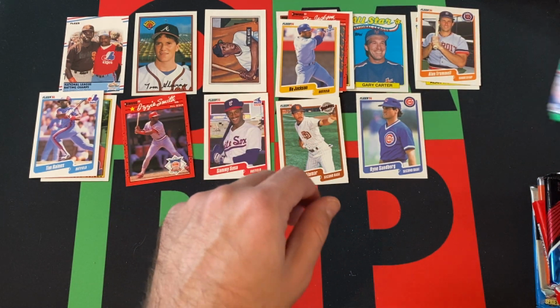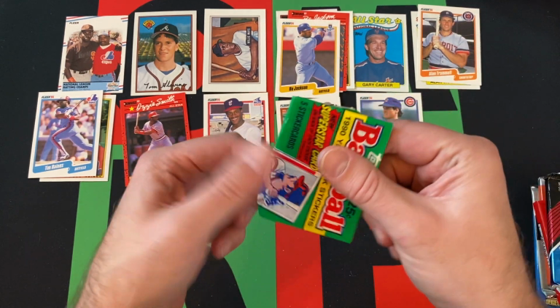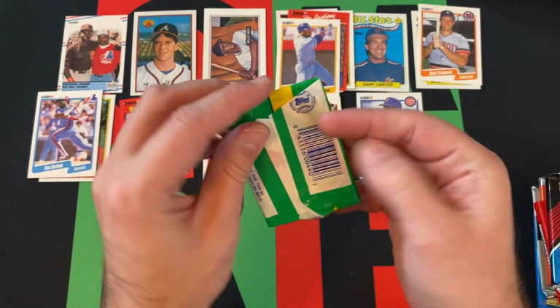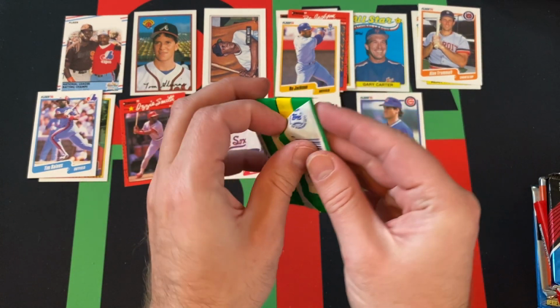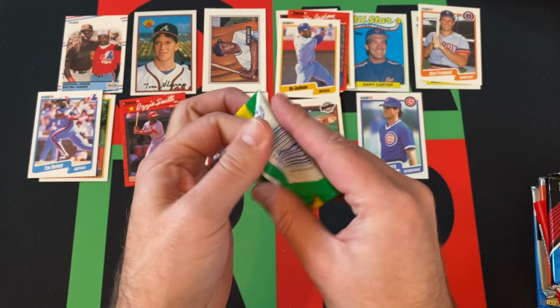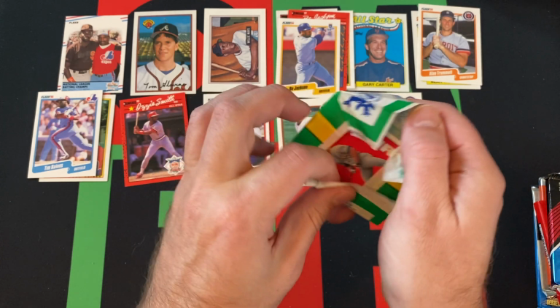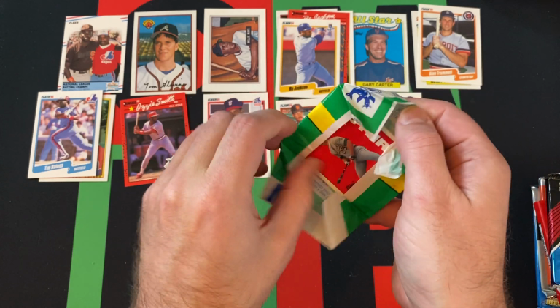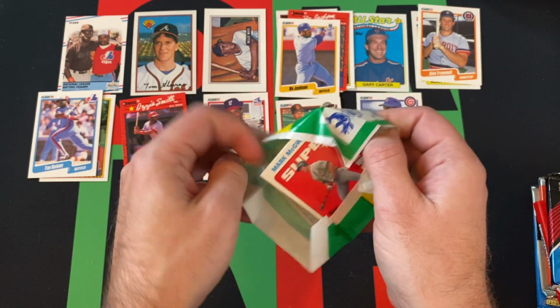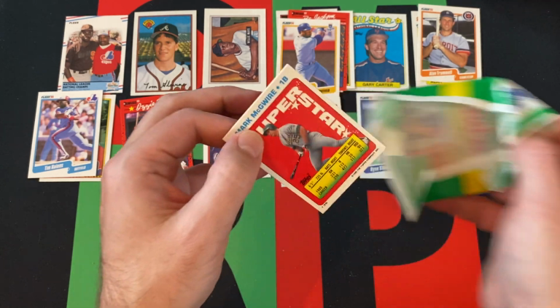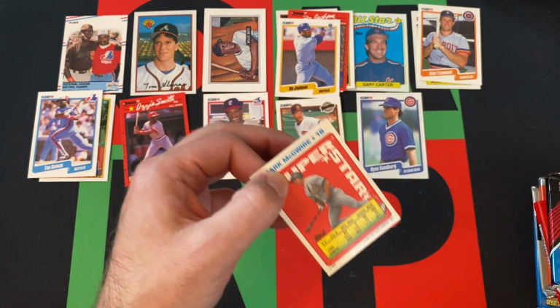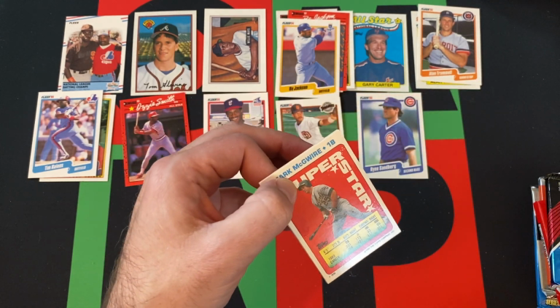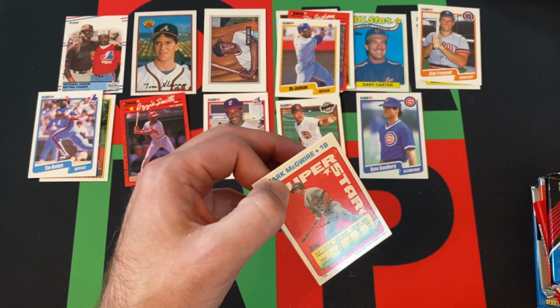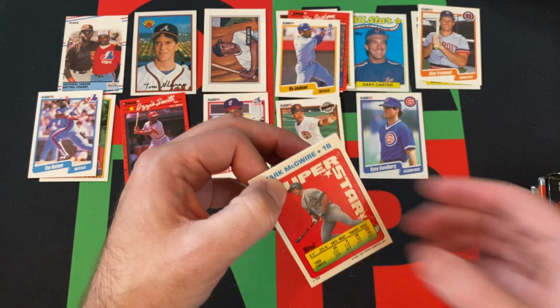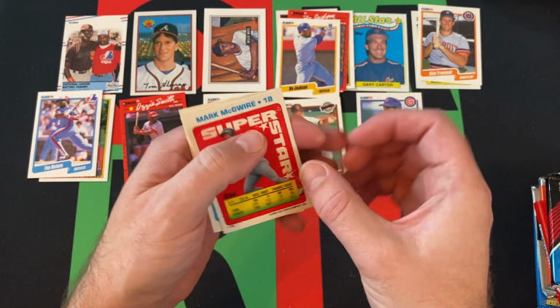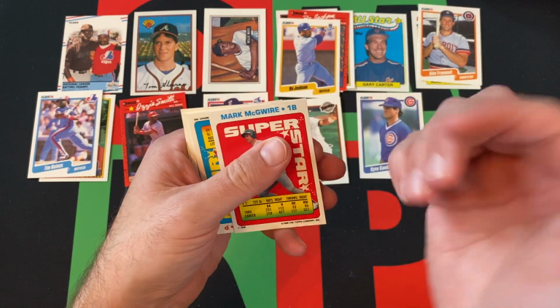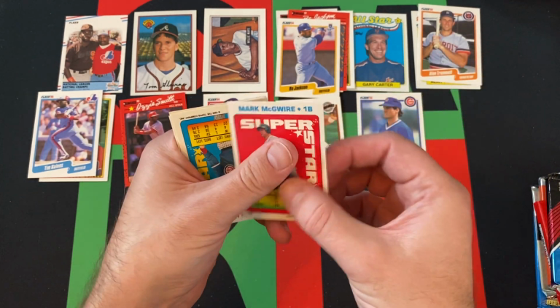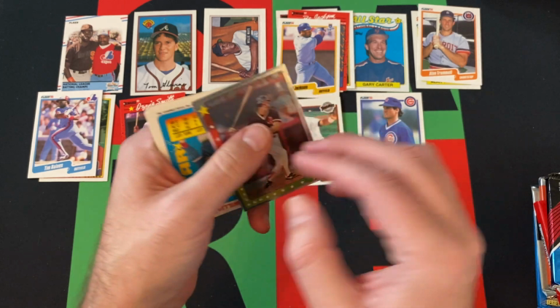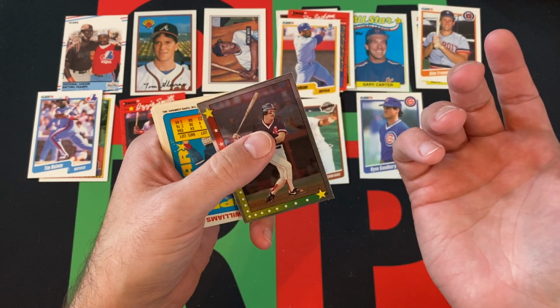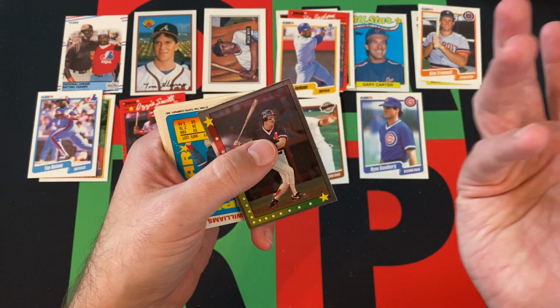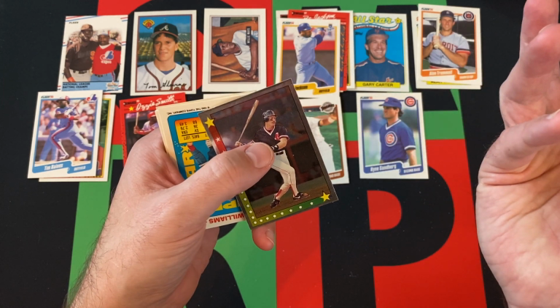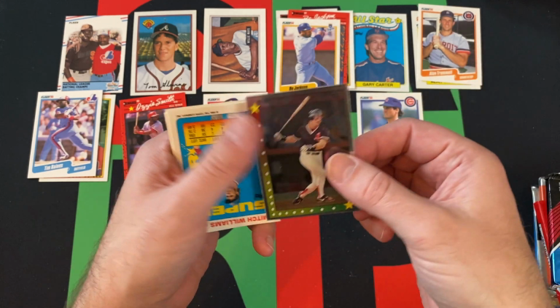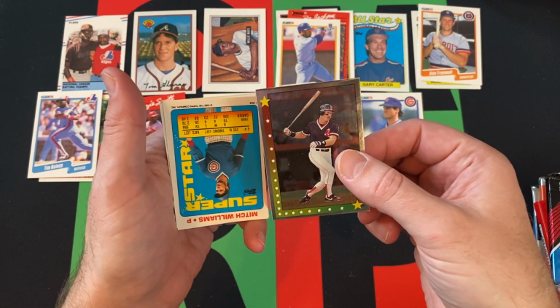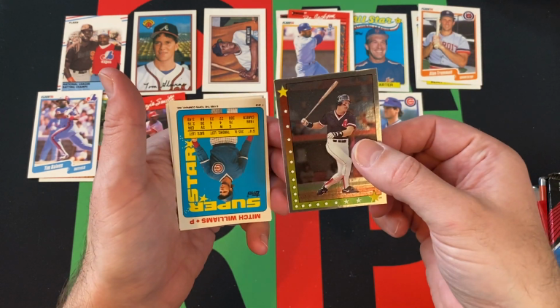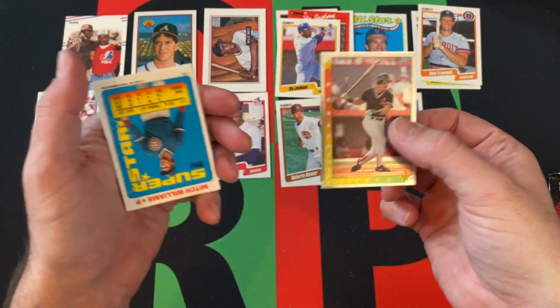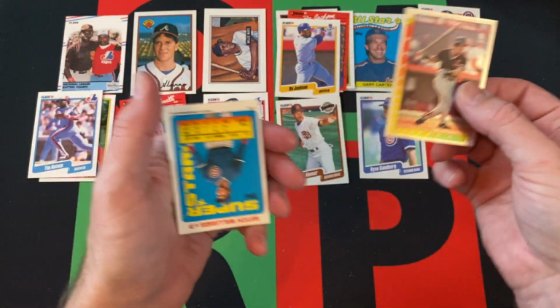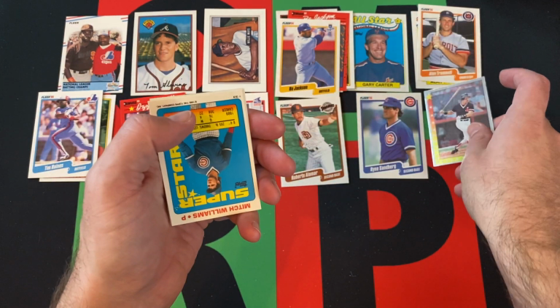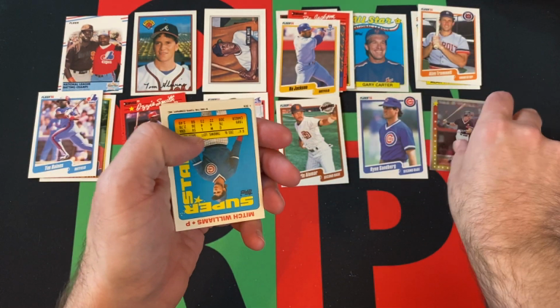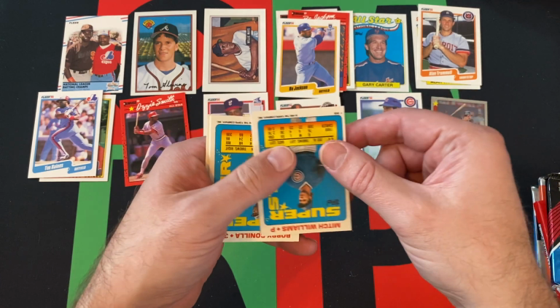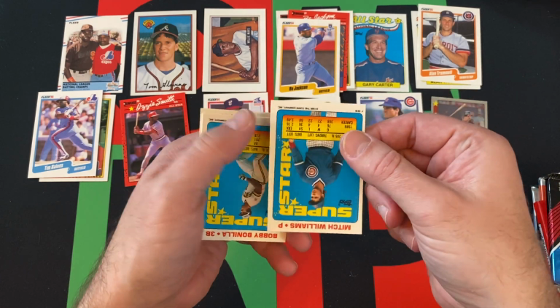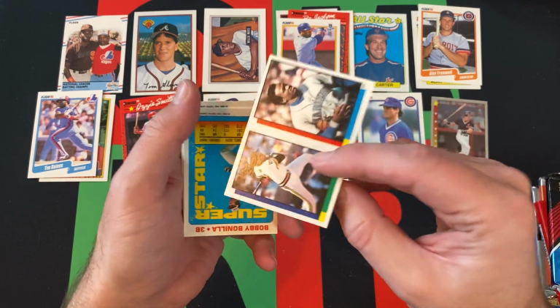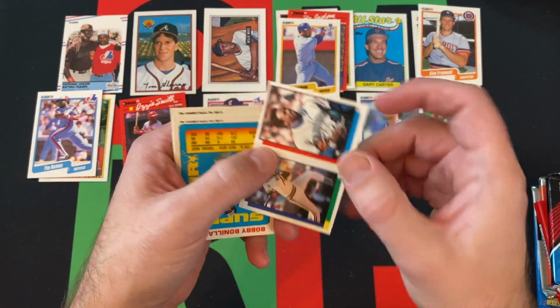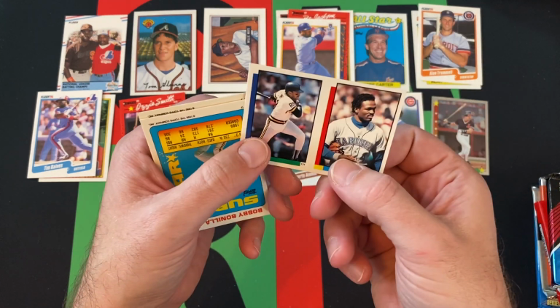Moving on to 90 Topps Stickers. I don't like these very much because it's like: cool, Mark McGwire — but on the backside it's Wade Boggs. So is it McGwire? Is it Boggs? I don't know. Got Mitch Williams.